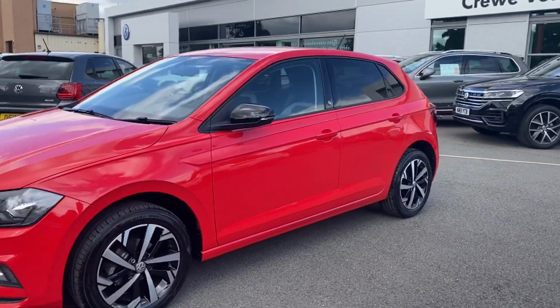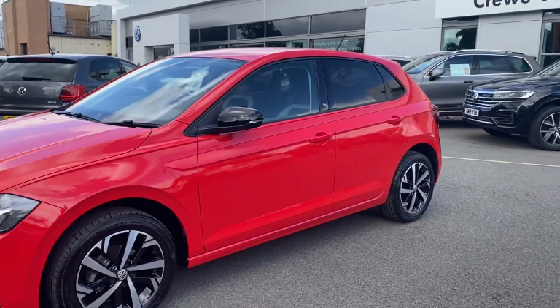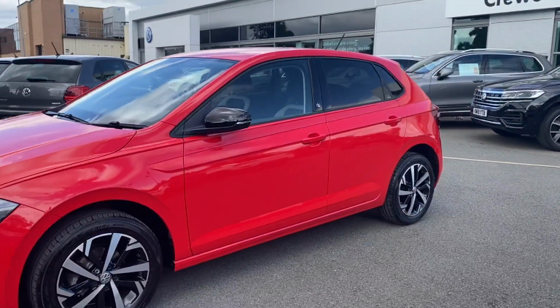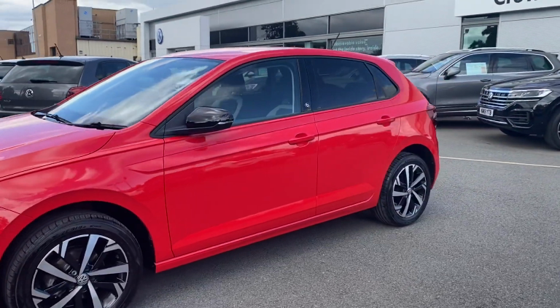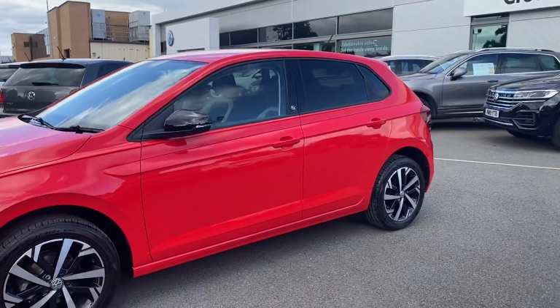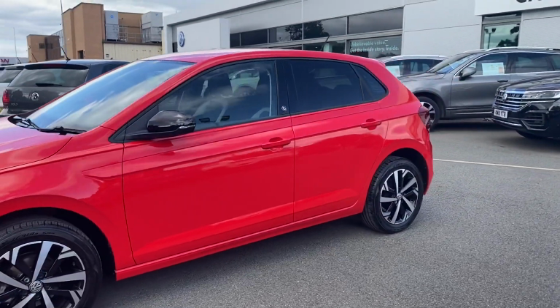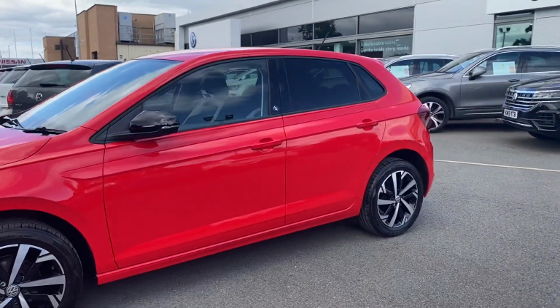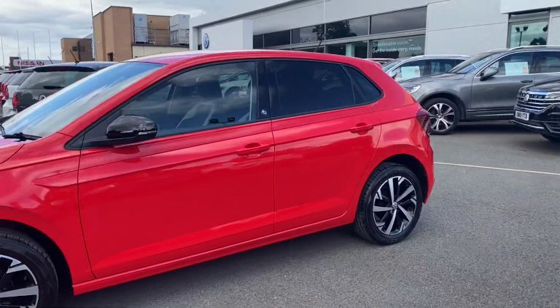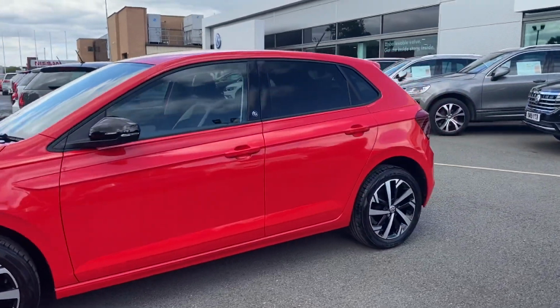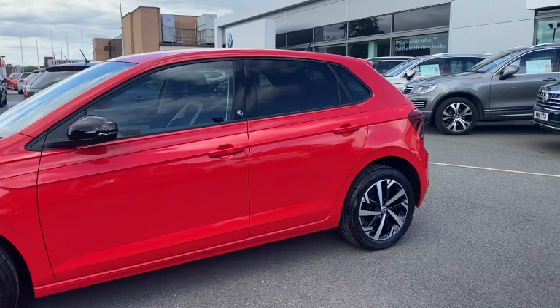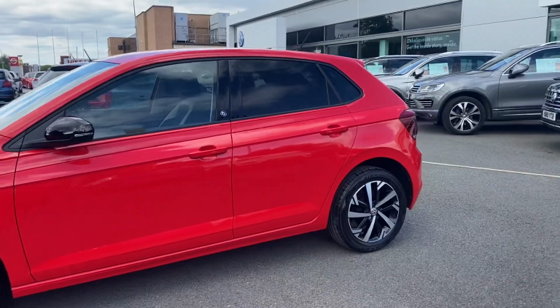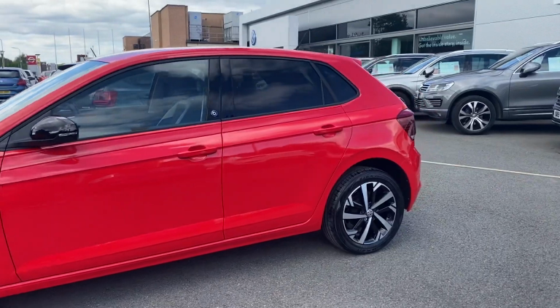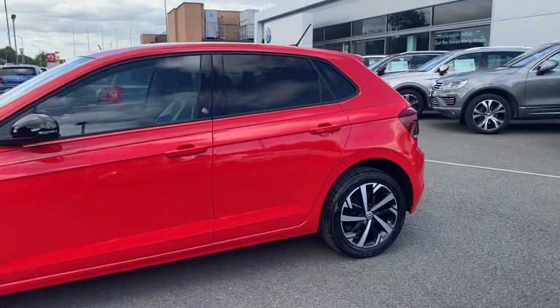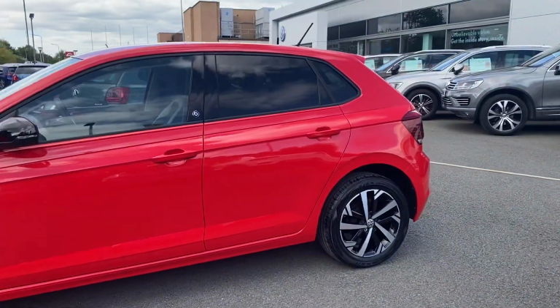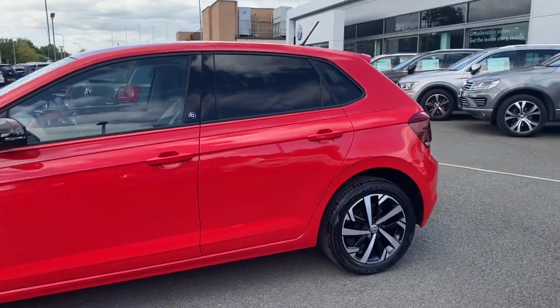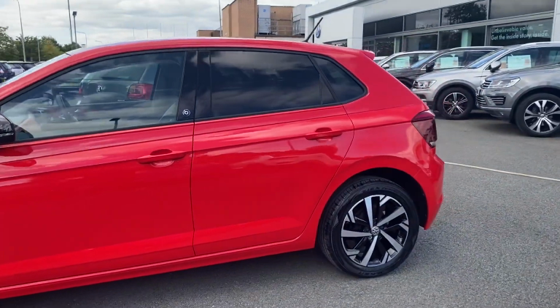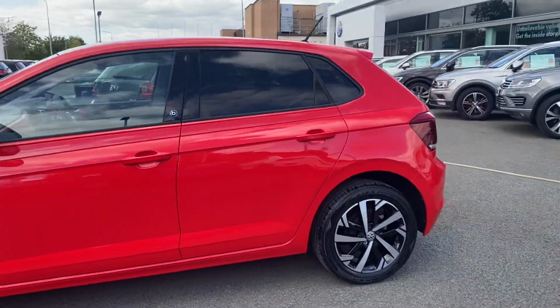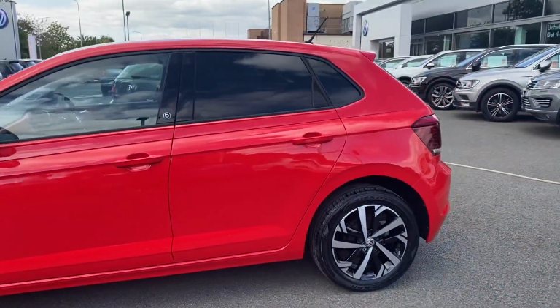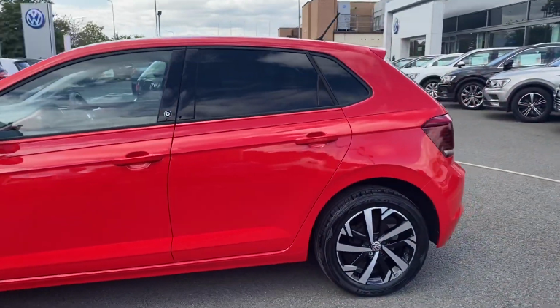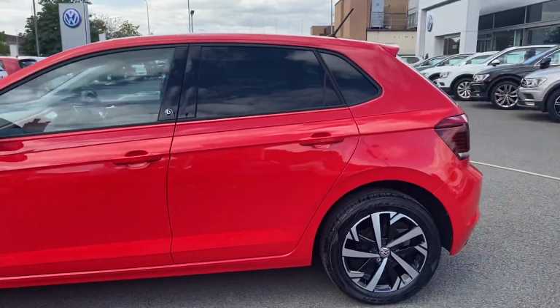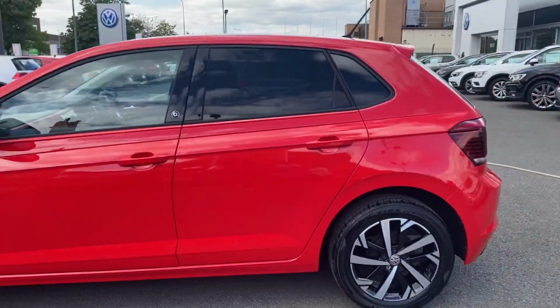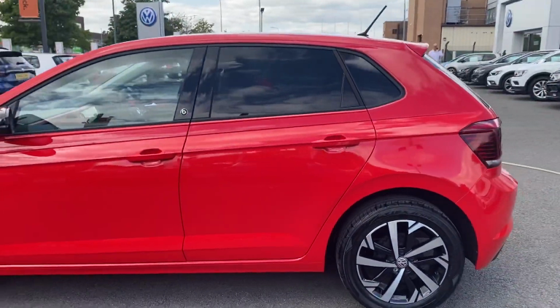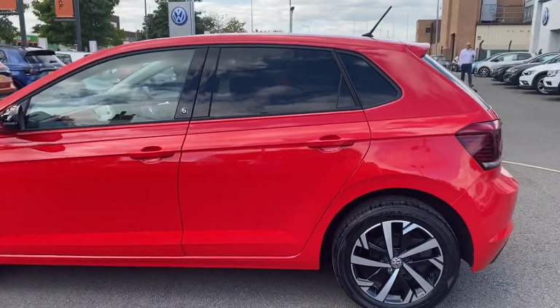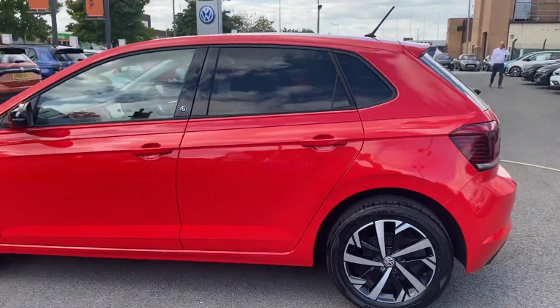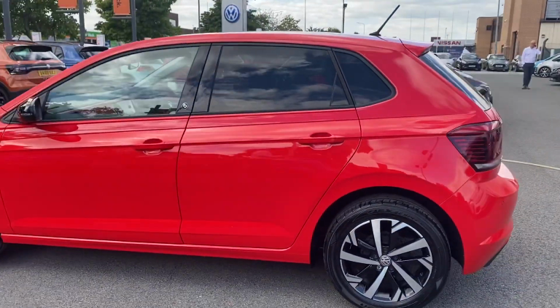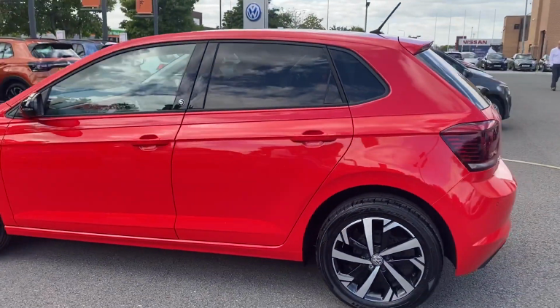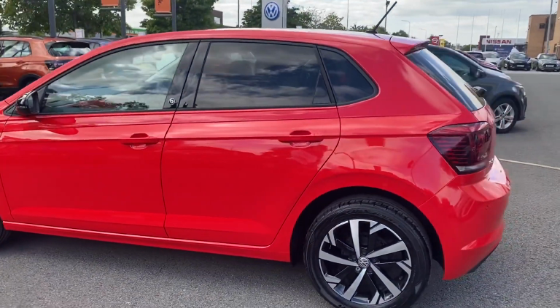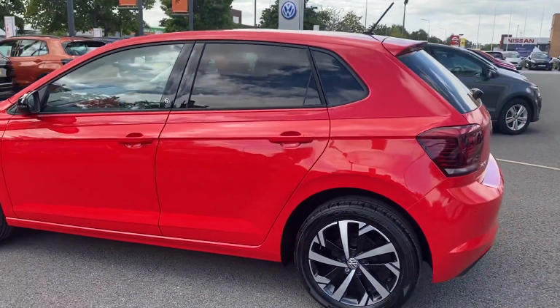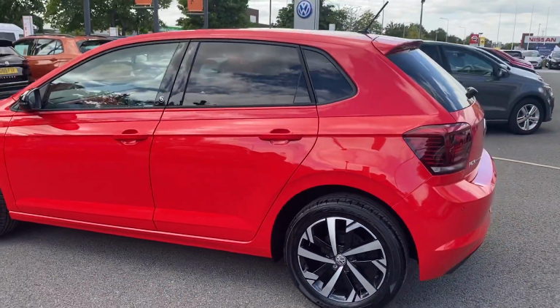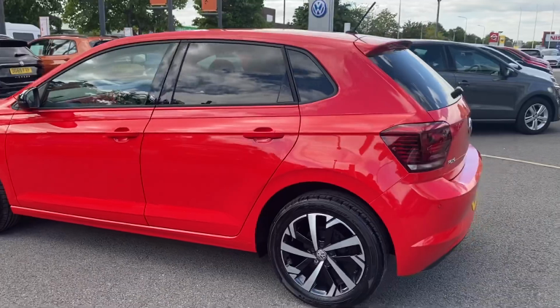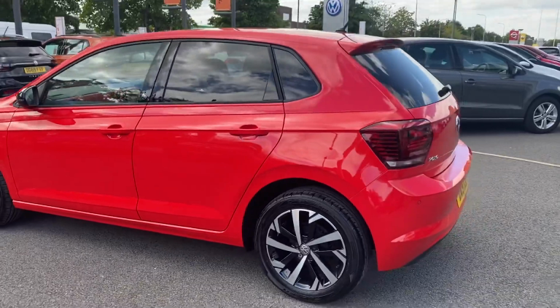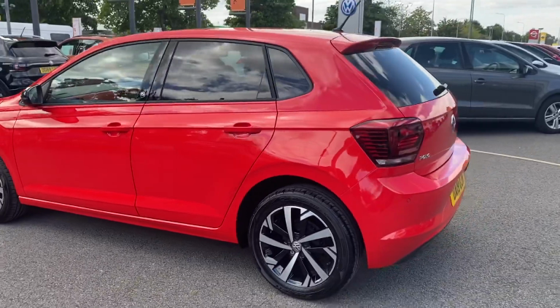With it being the Beats model you do get a few options as standard, including the crested Beats interior, obviously the upgraded sound system, and then the decals on the car as well.